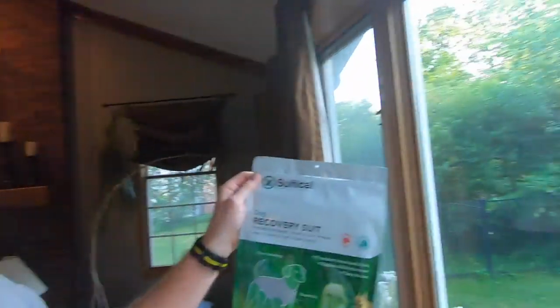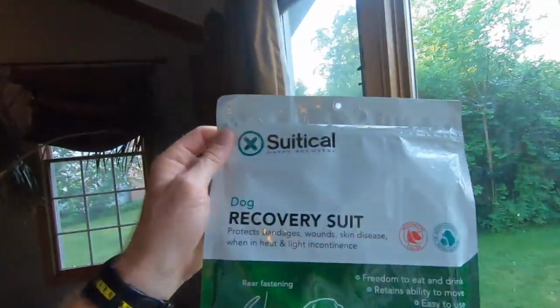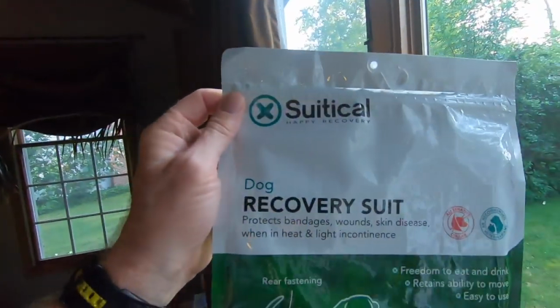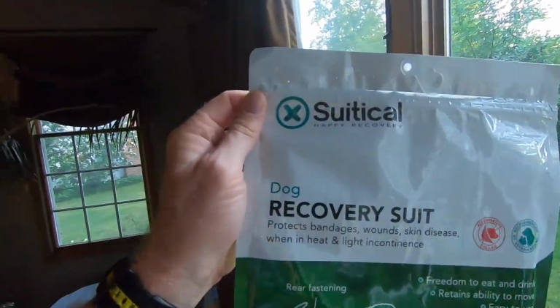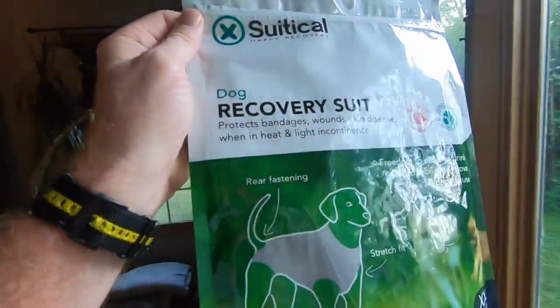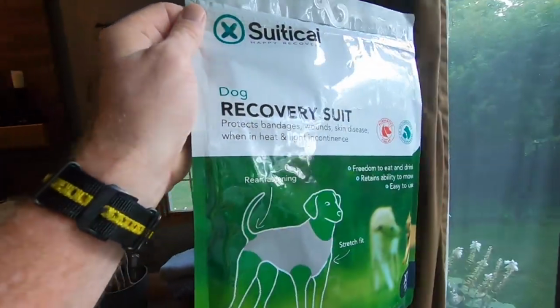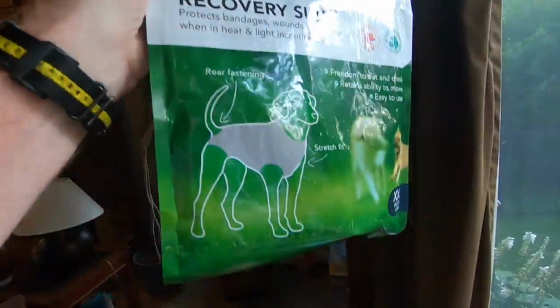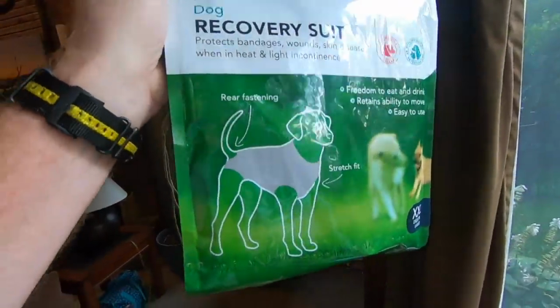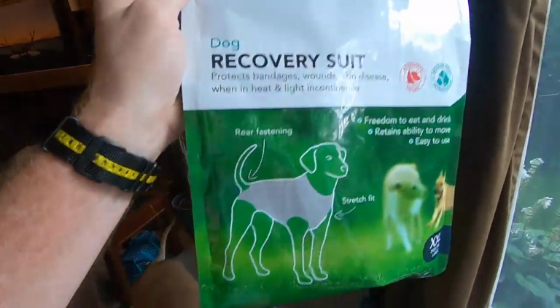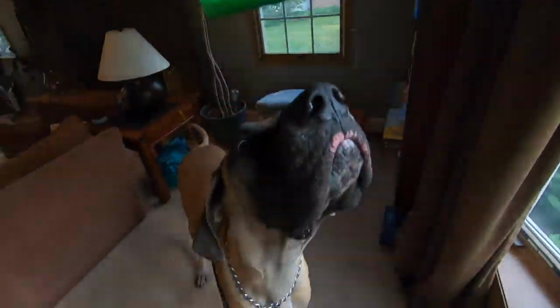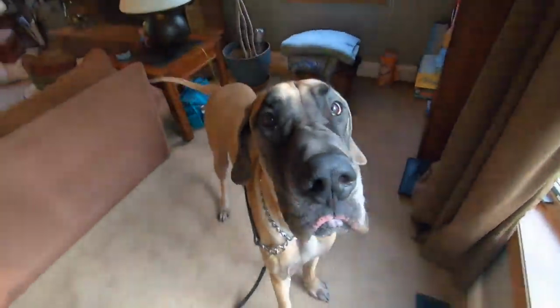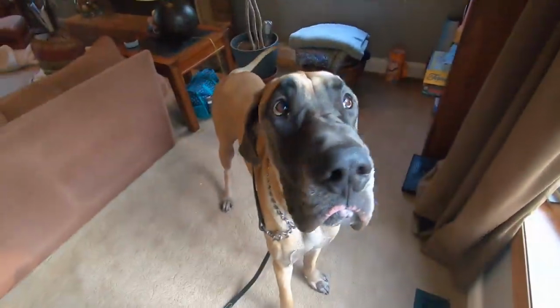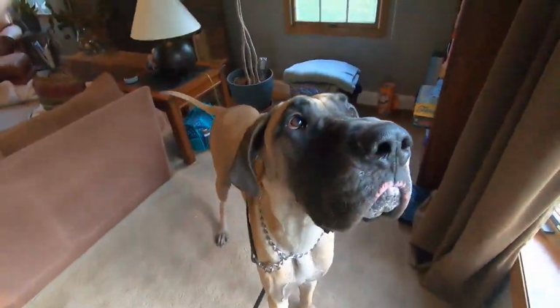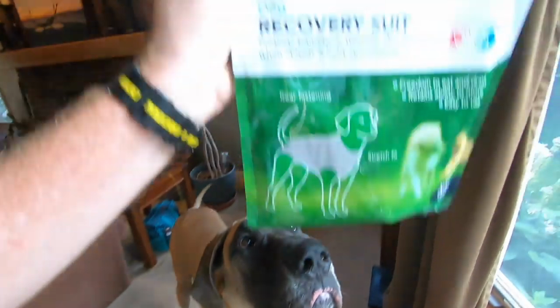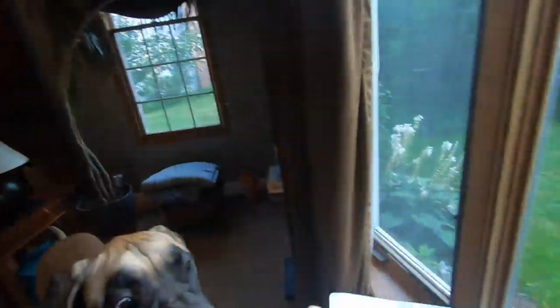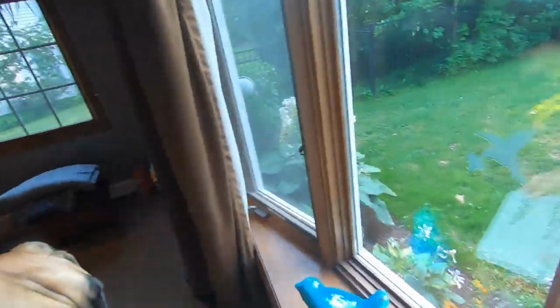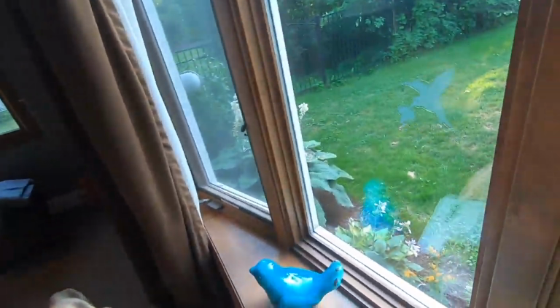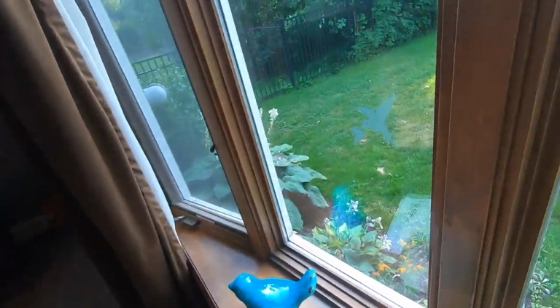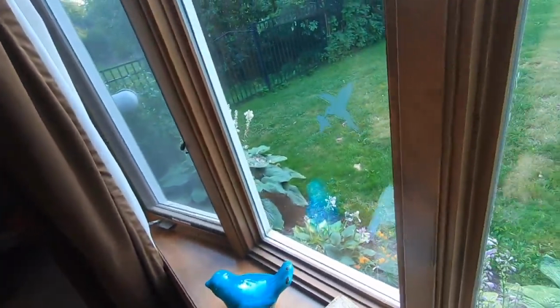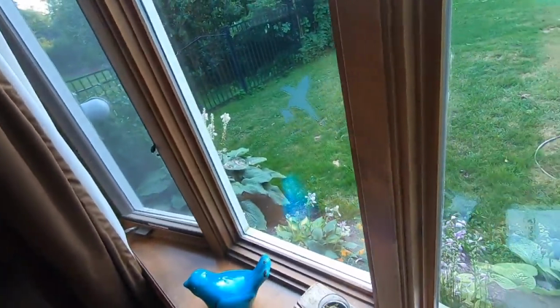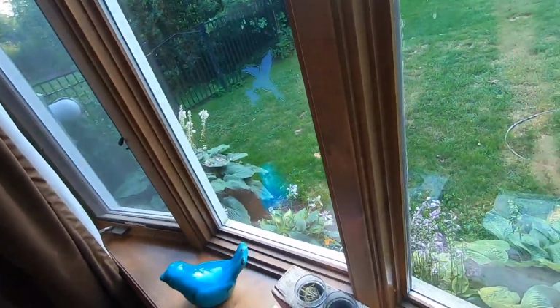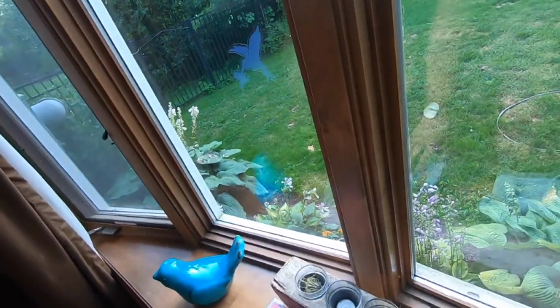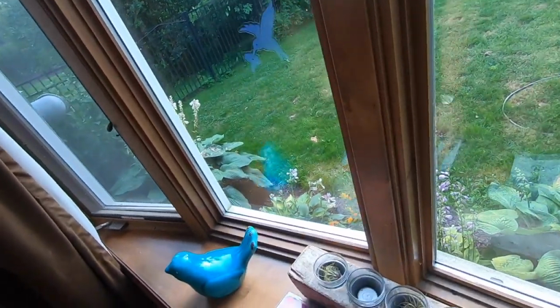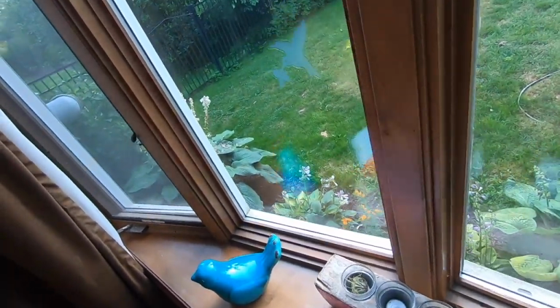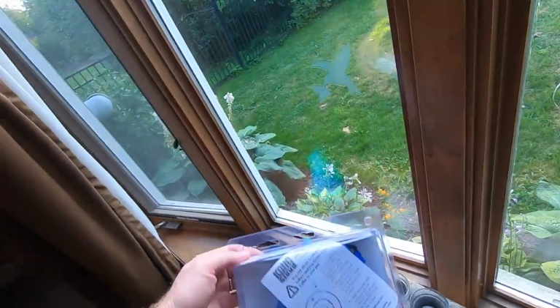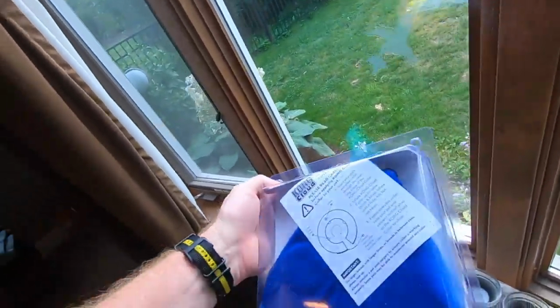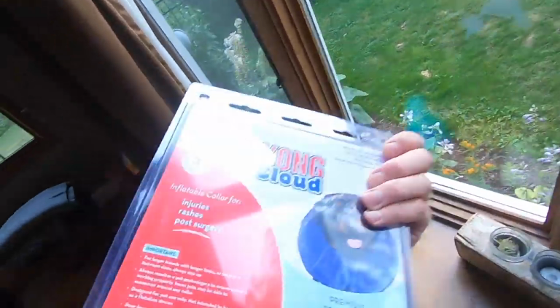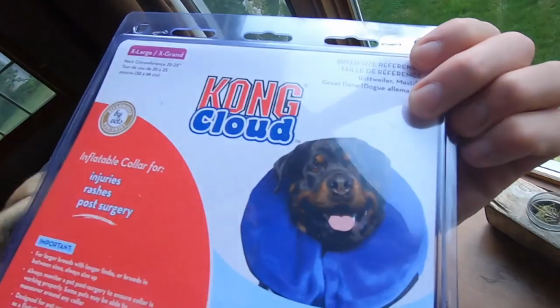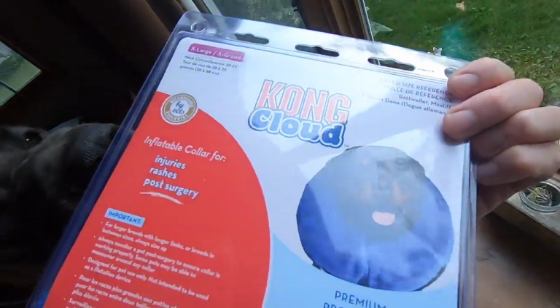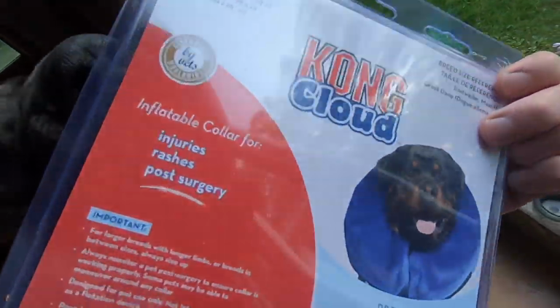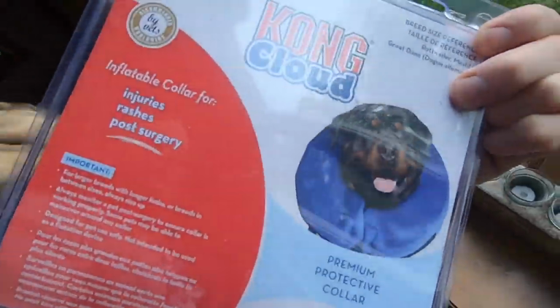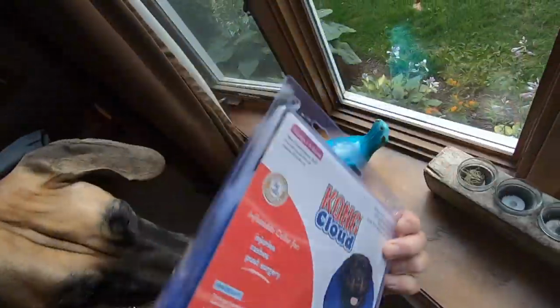The pseudical dog recovery suit came today, and now we're going to see if it actually fits on a Great Dane. Also, the Kong collar came. So we'll see.